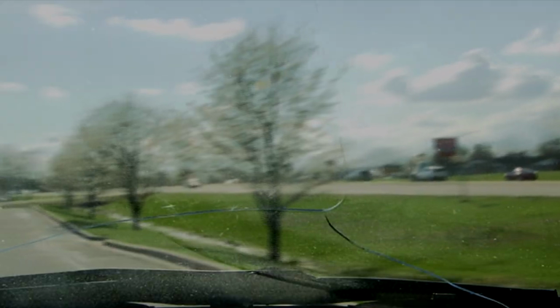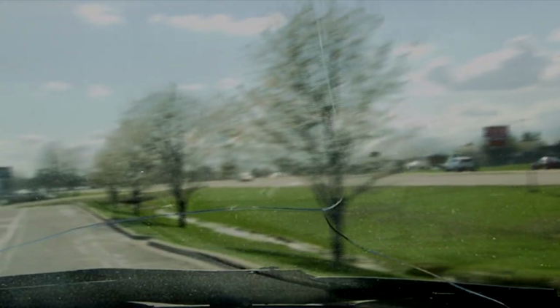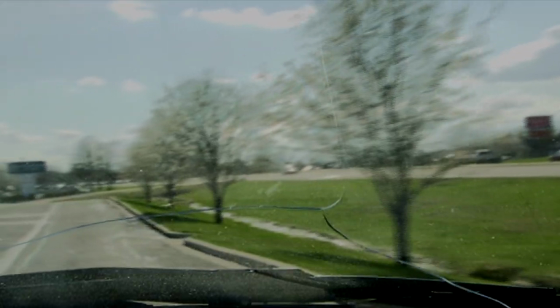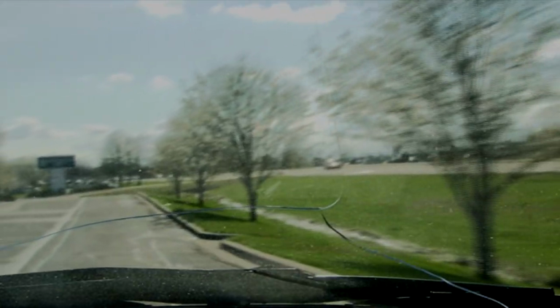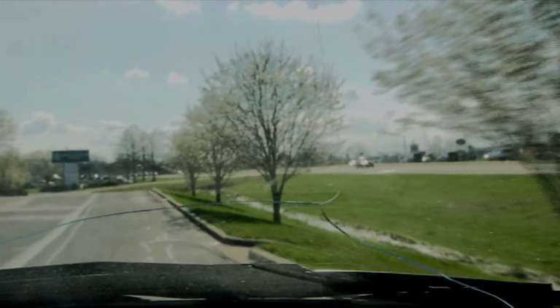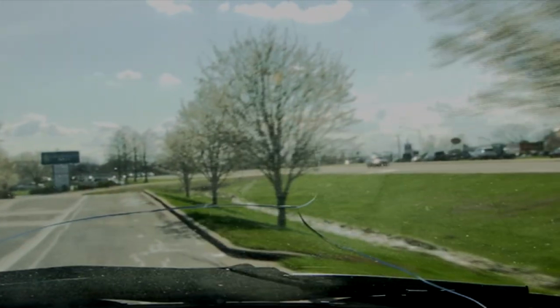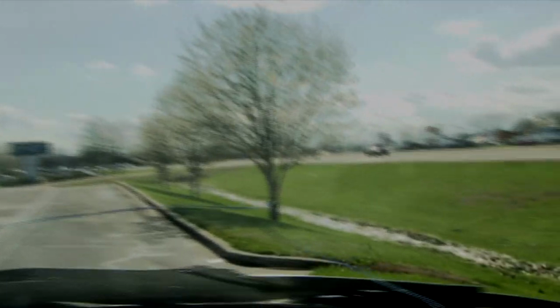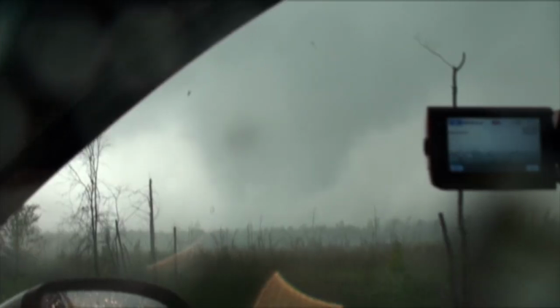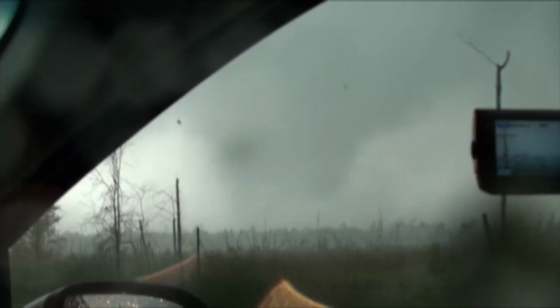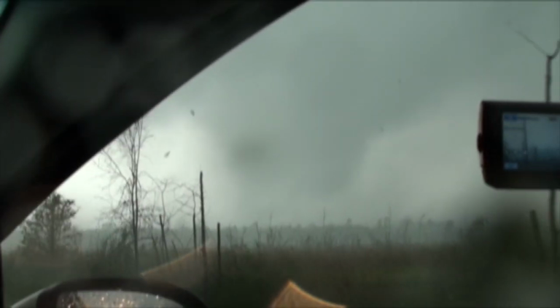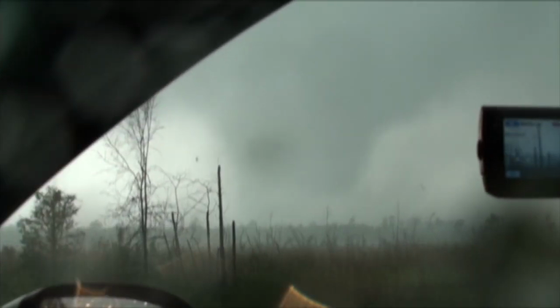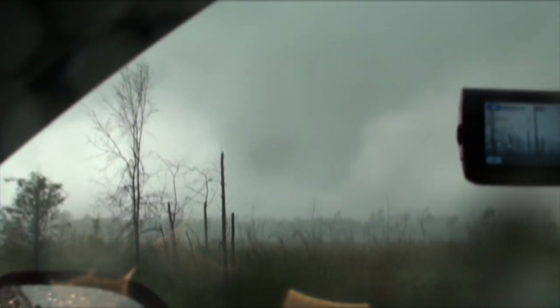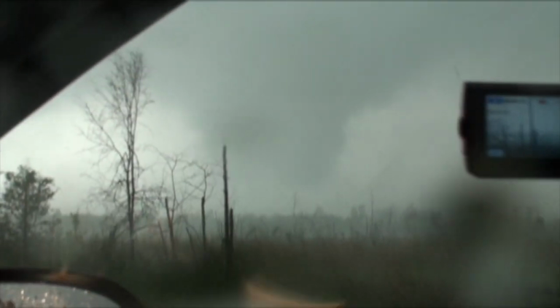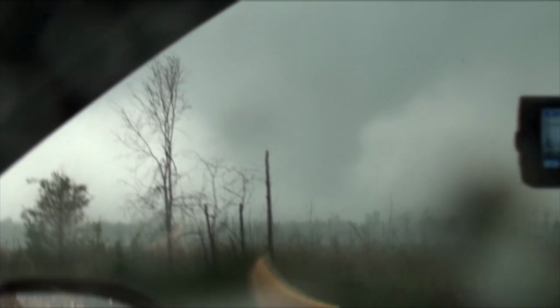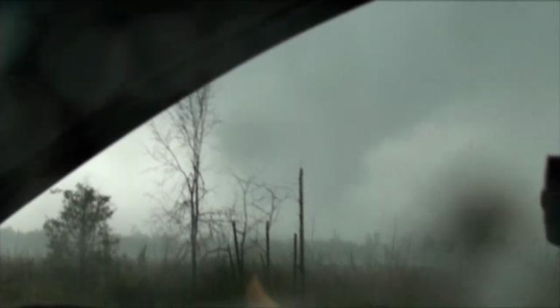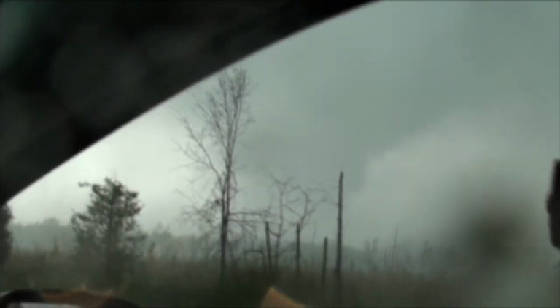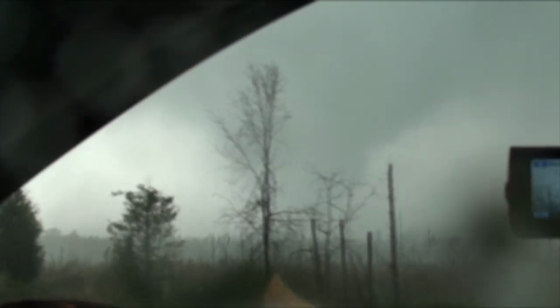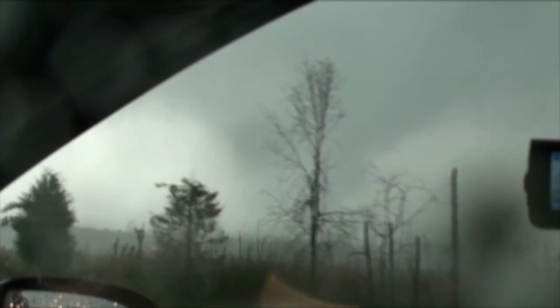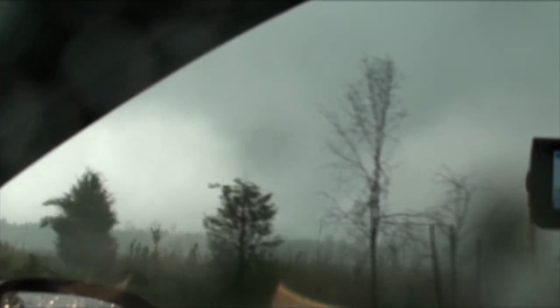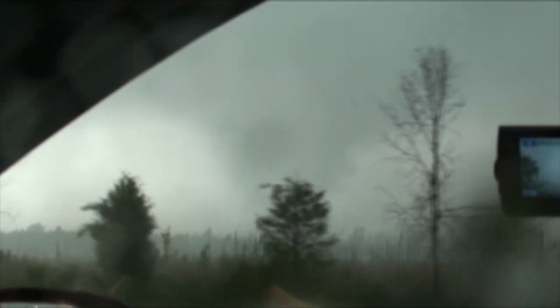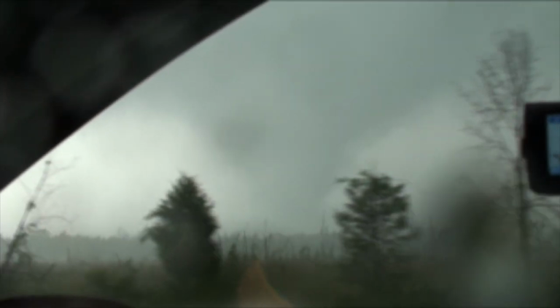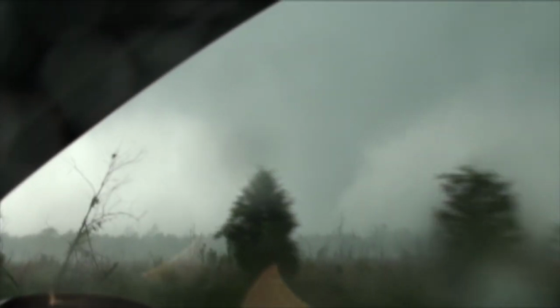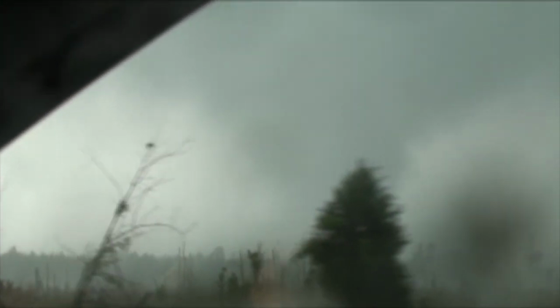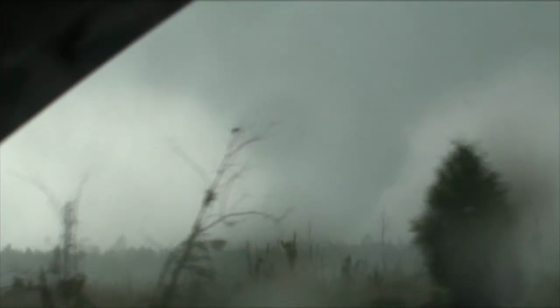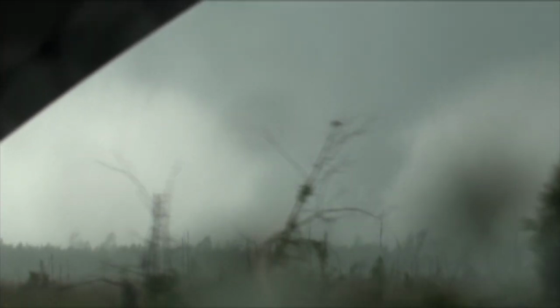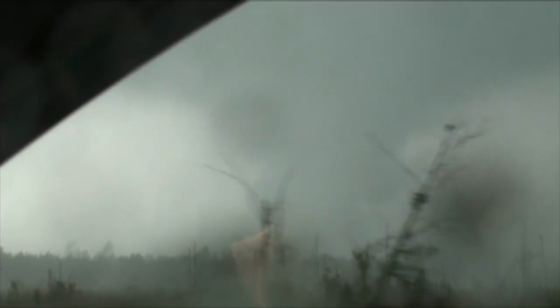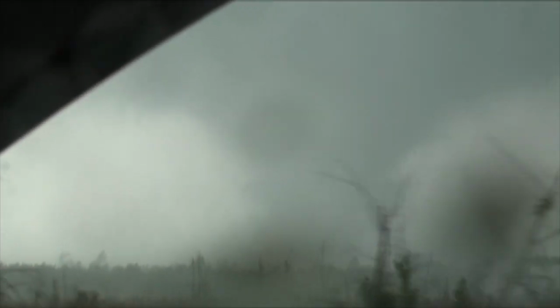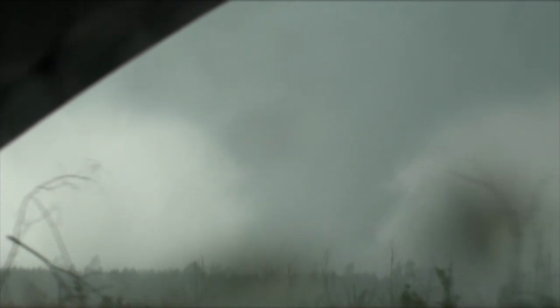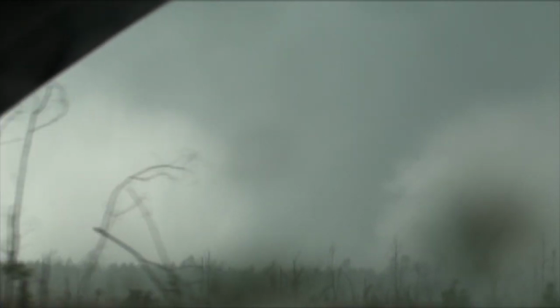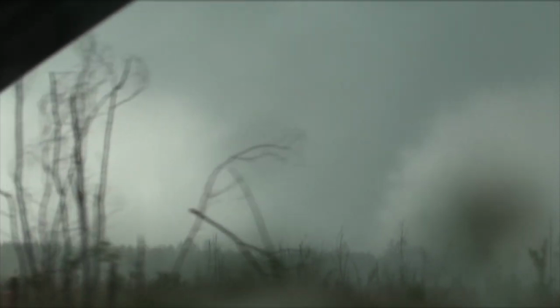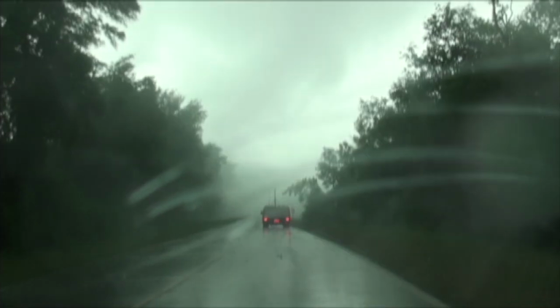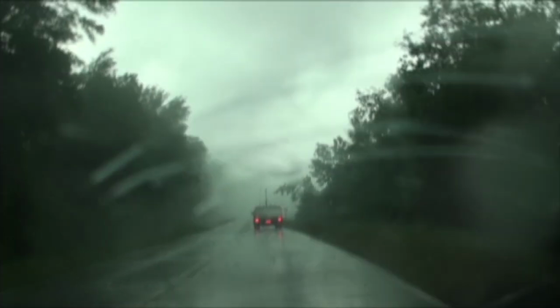Imagine driving down the road and seeing this in your rear-view mirror and hearing this on your radio. So what do you do?